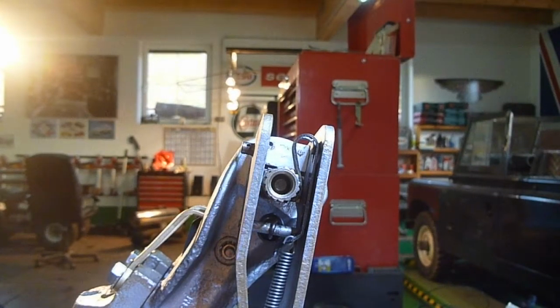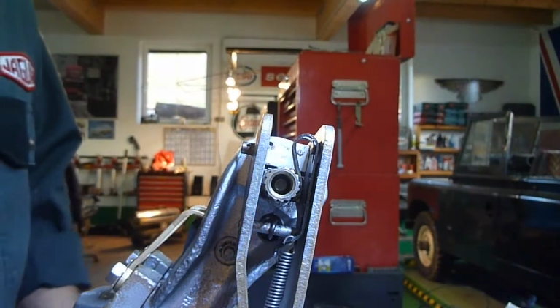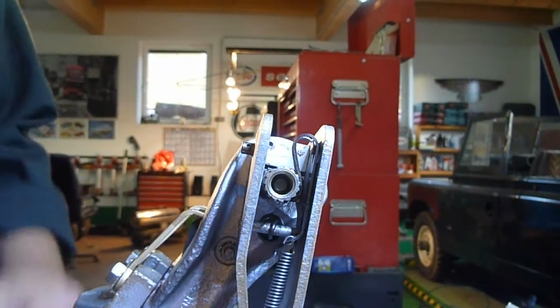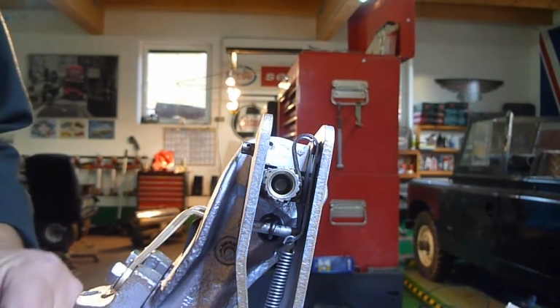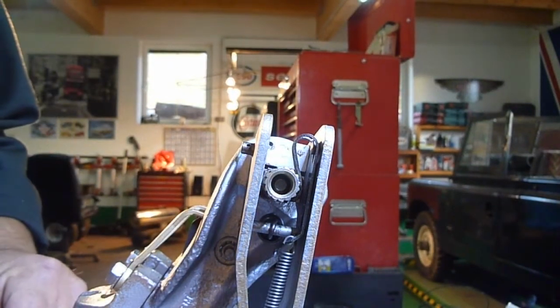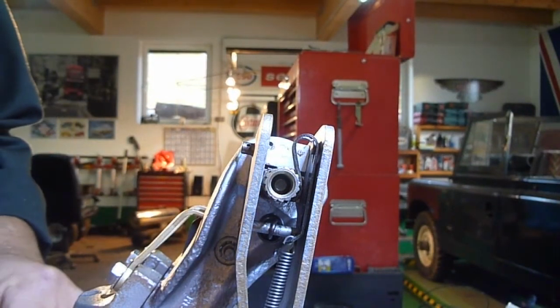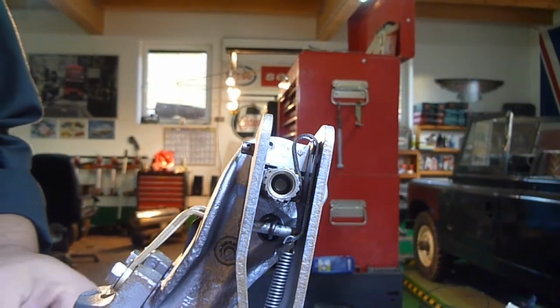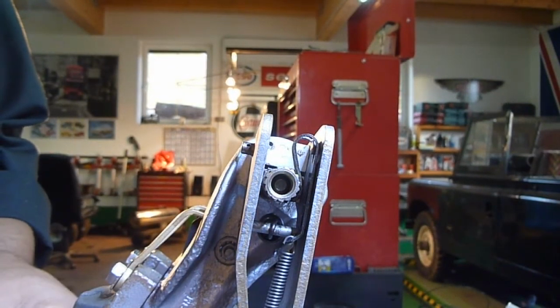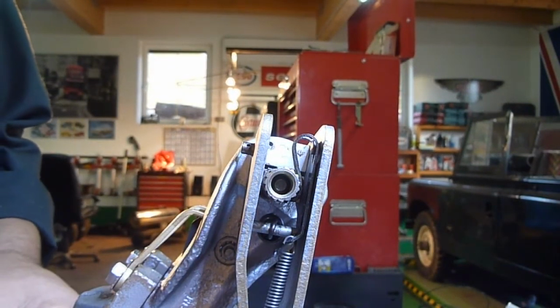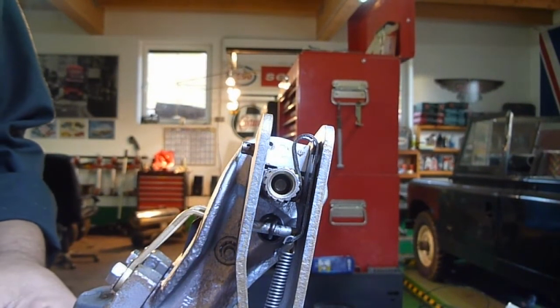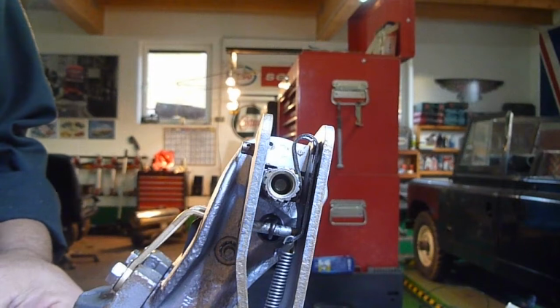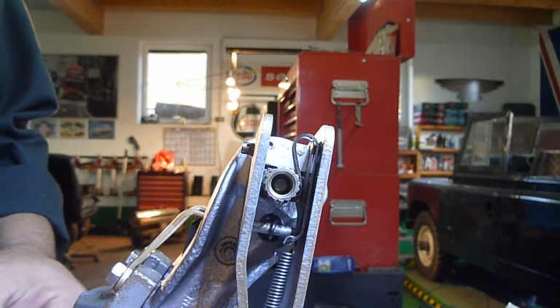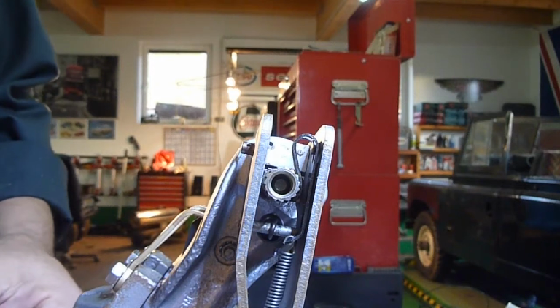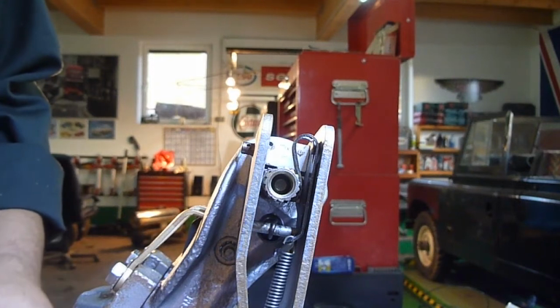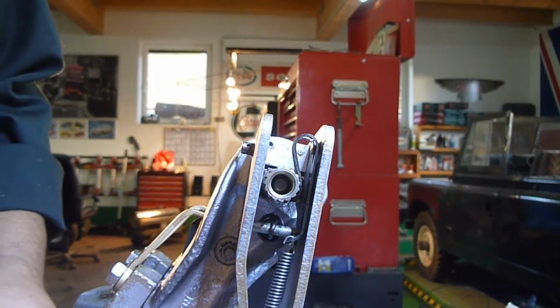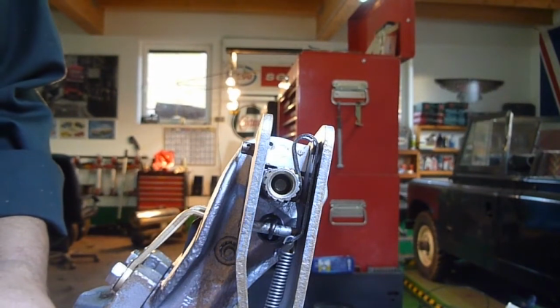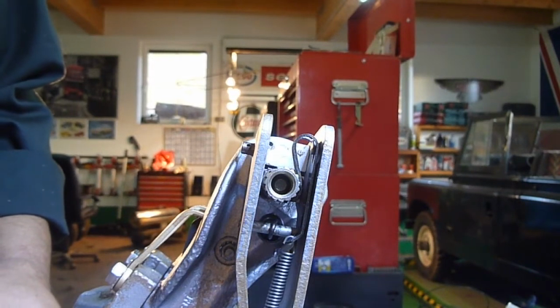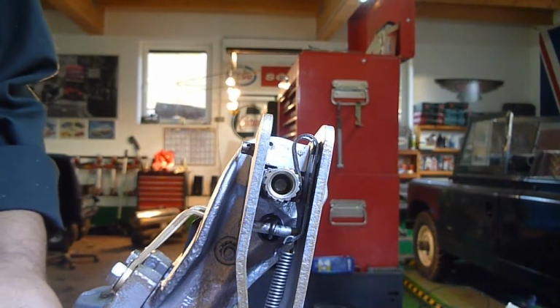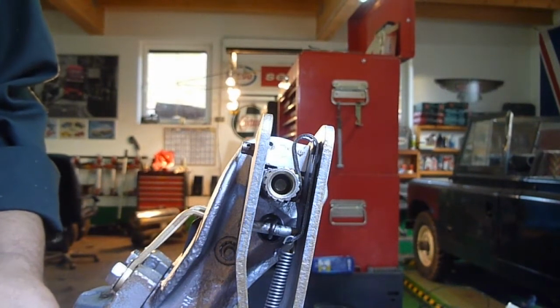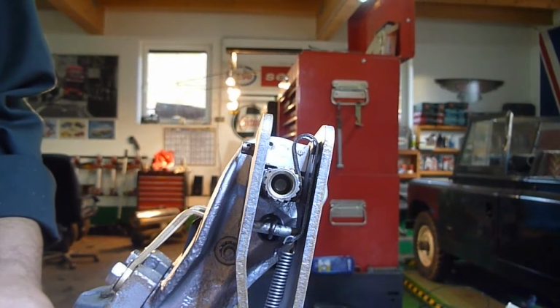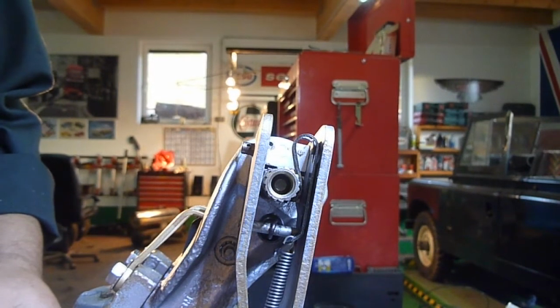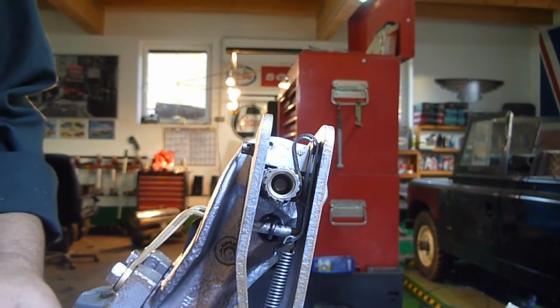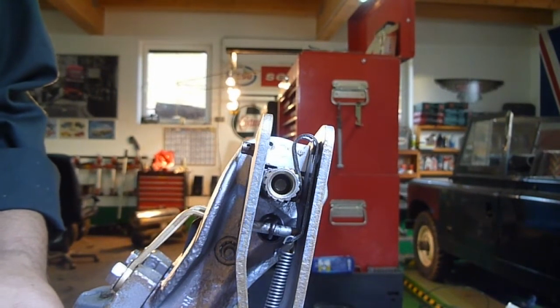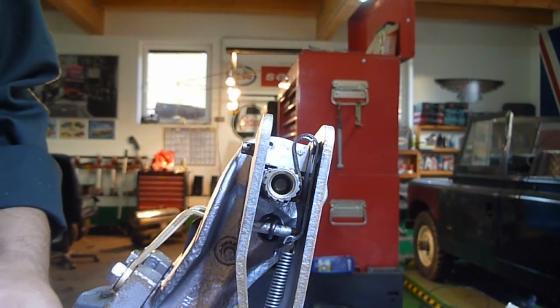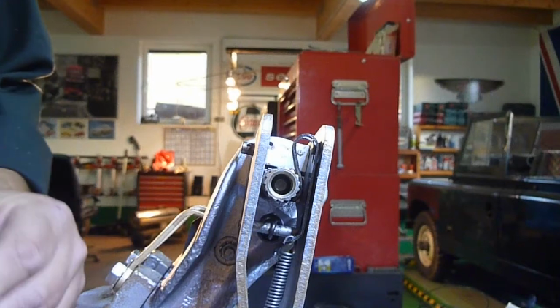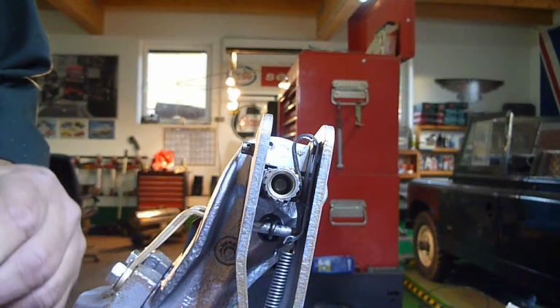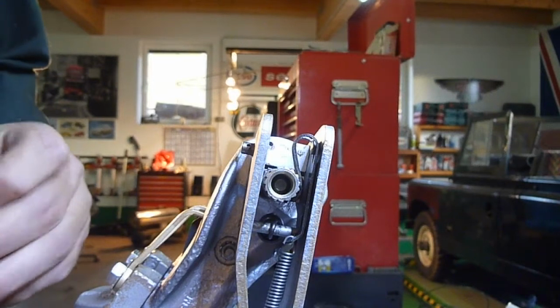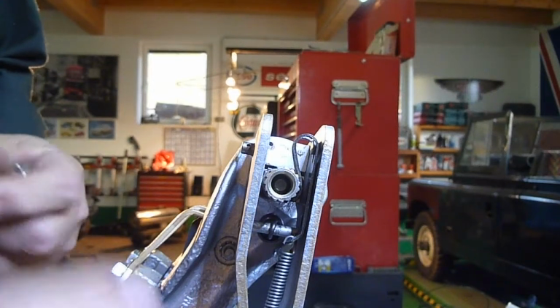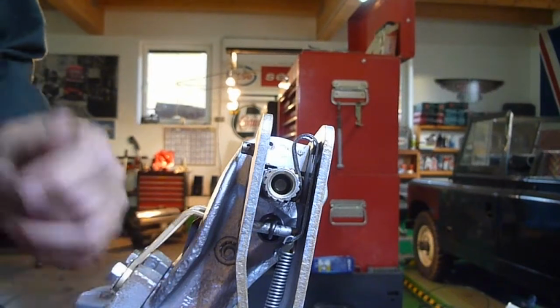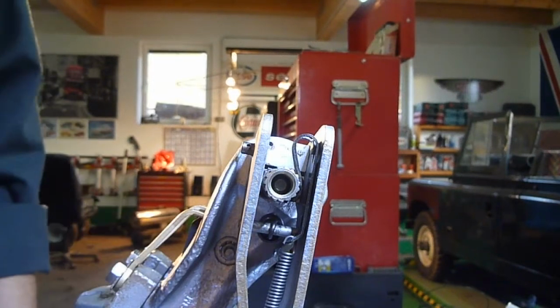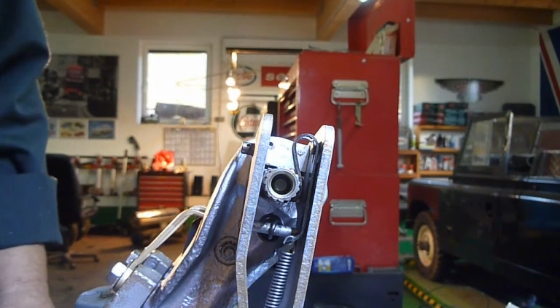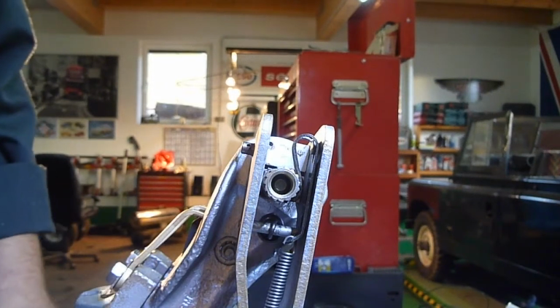Welcome to all the ETOB Jaguar club members and ETOB Jaguar enthusiasts around the world. This is part 3 of the video of the rear brakes, but particularly the hand brake mechanism.